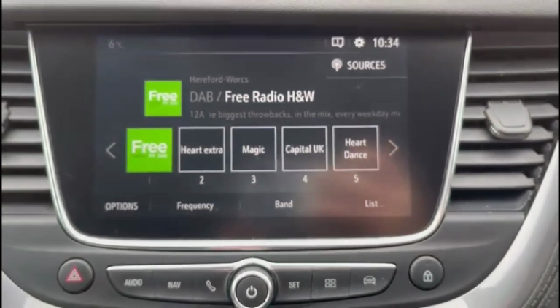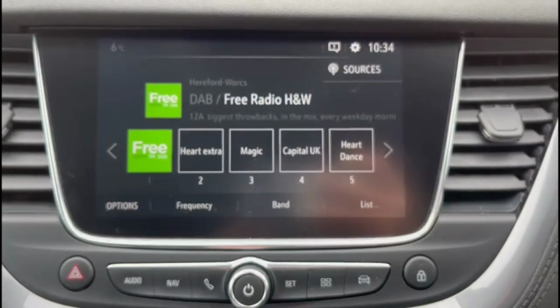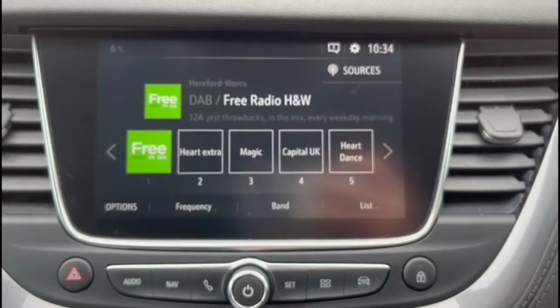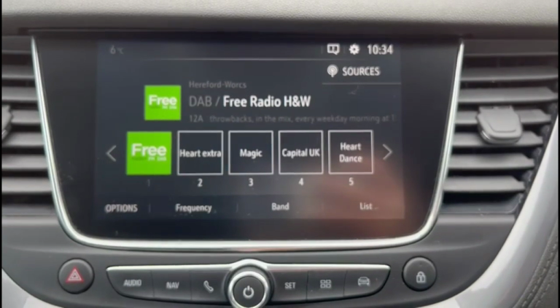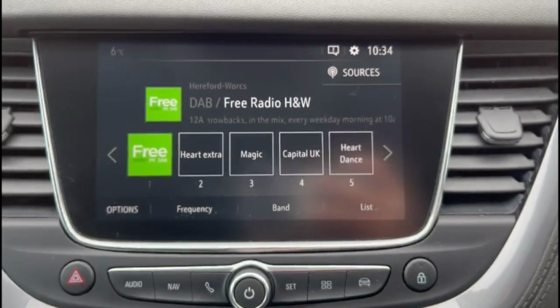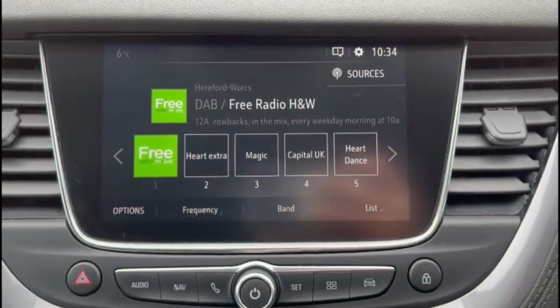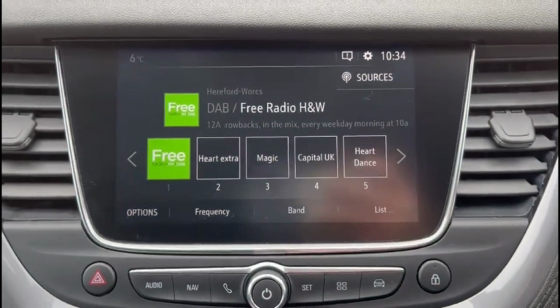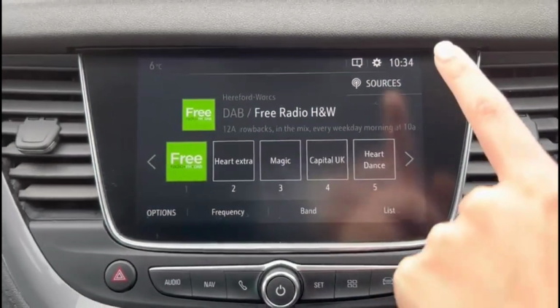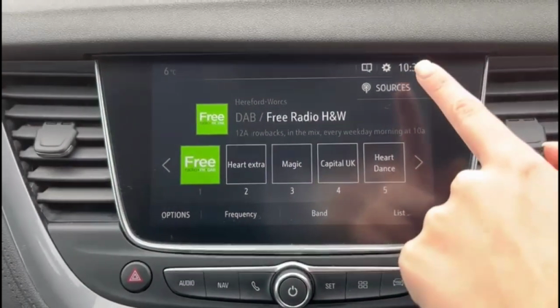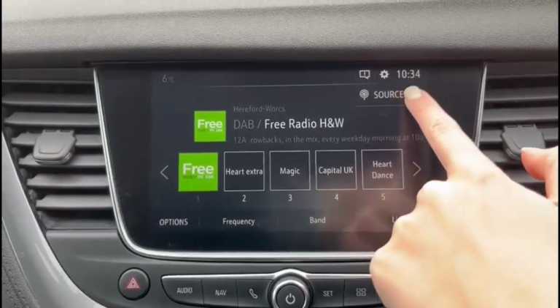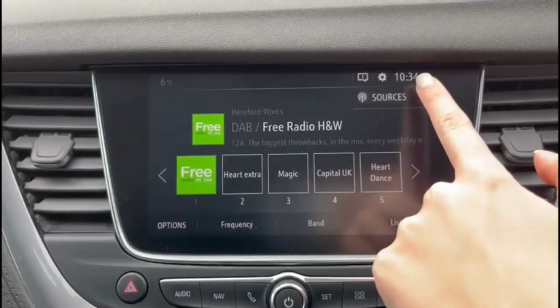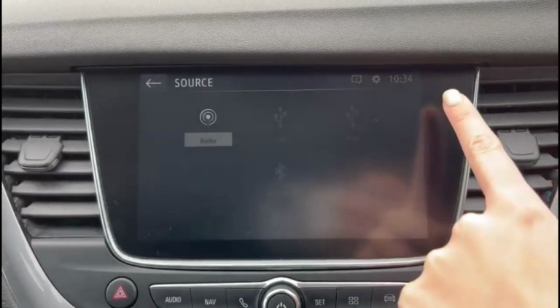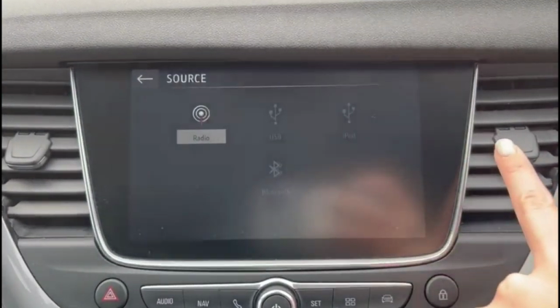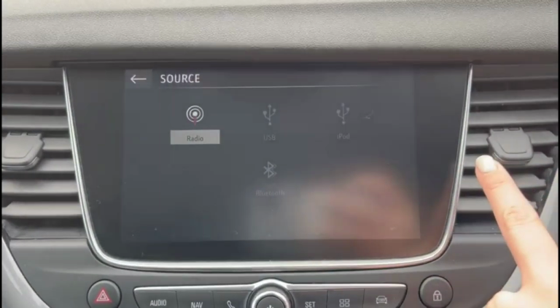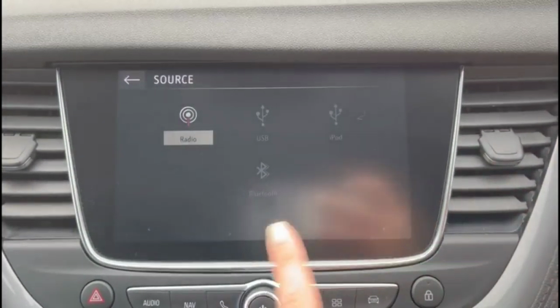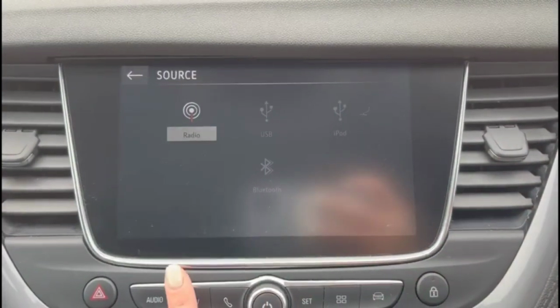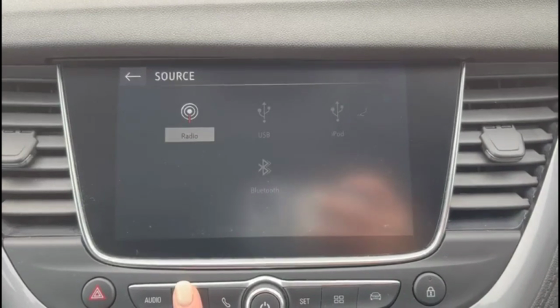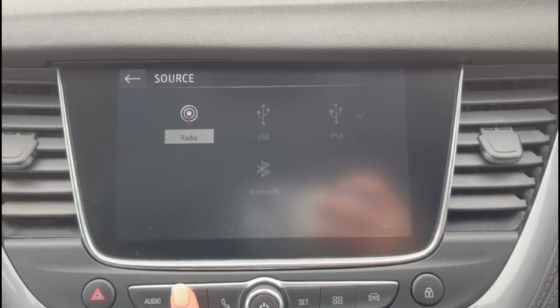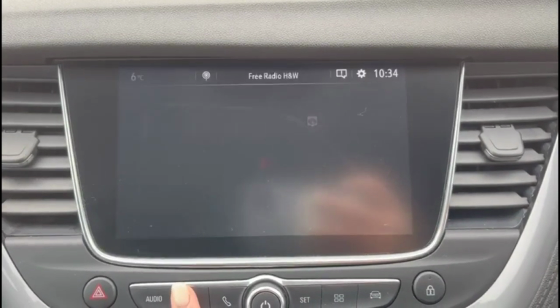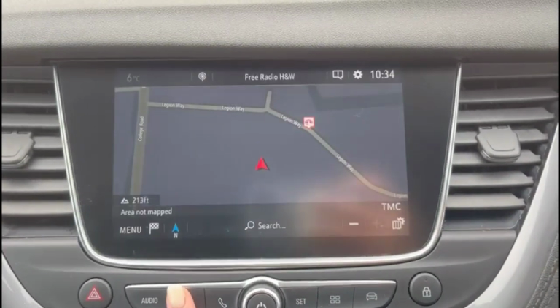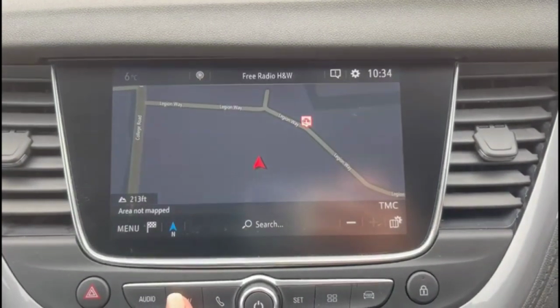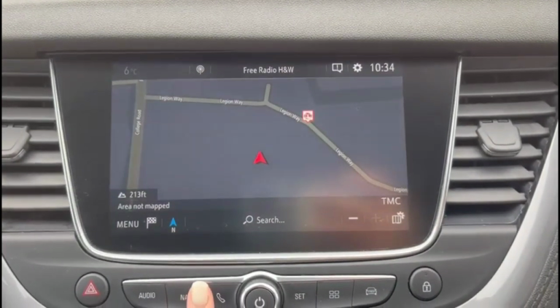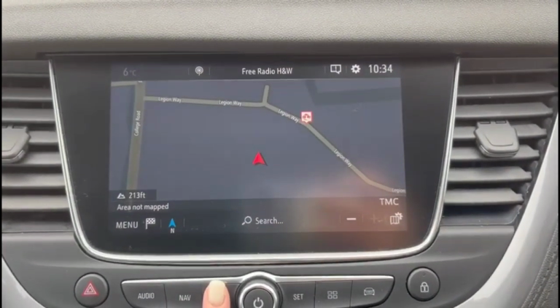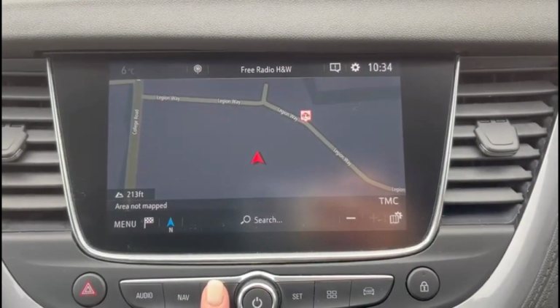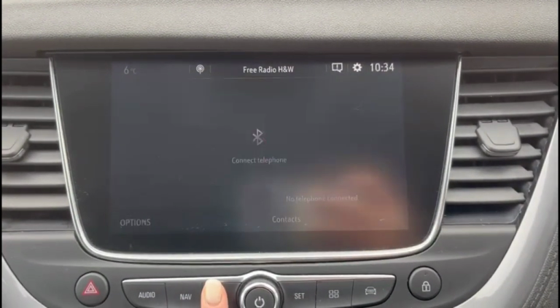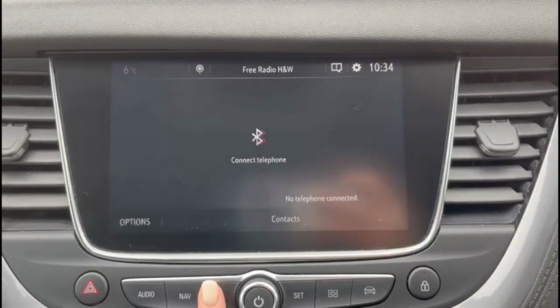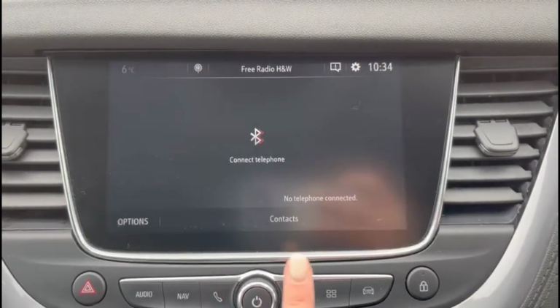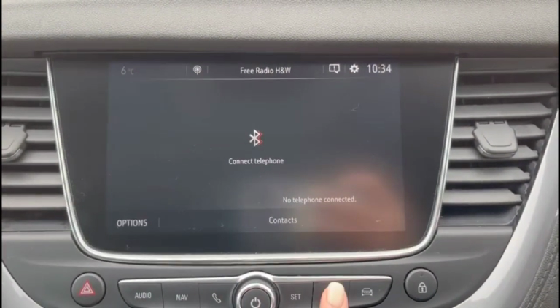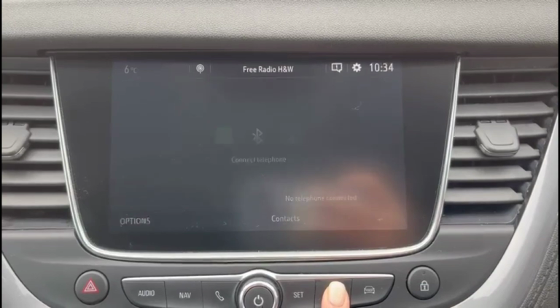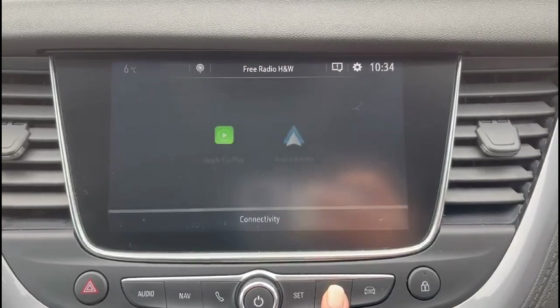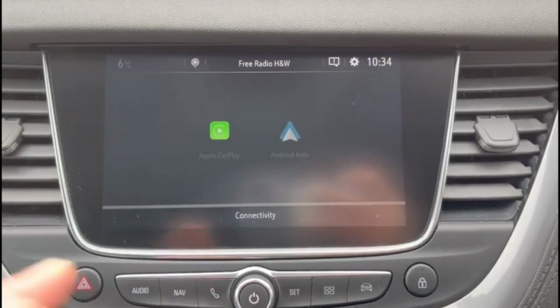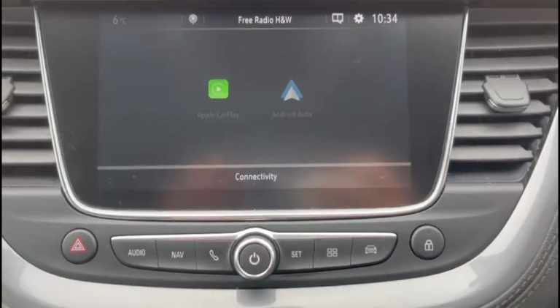There's a central touch screen with DAB radio, satellite navigation, Bluetooth connectivity for your phone and smartphone projection.